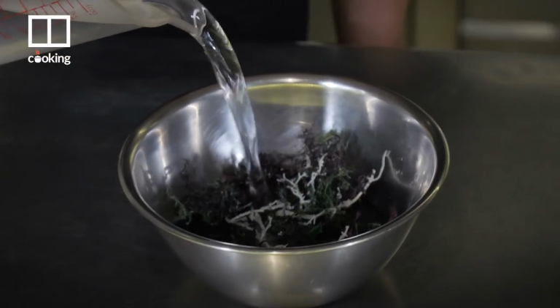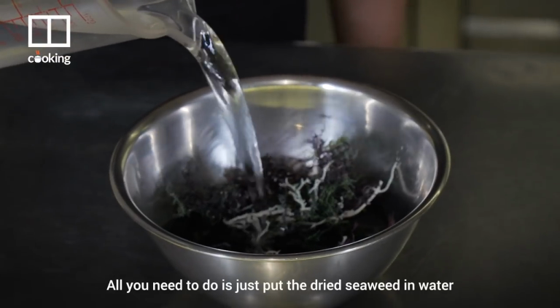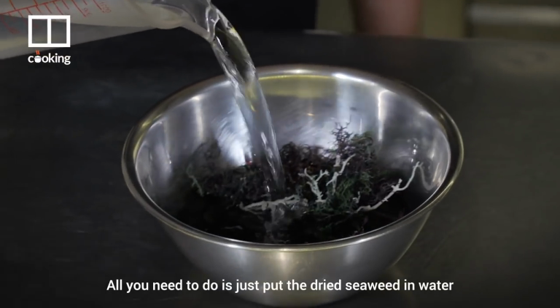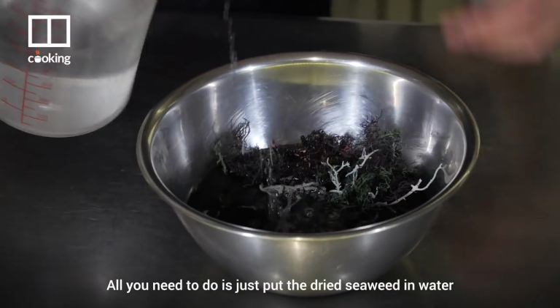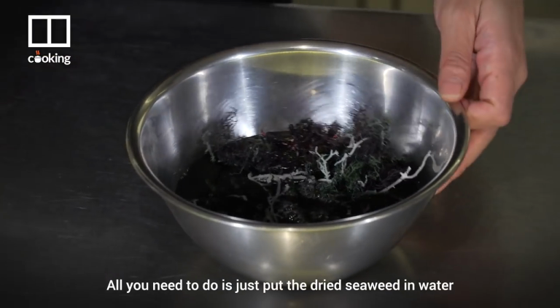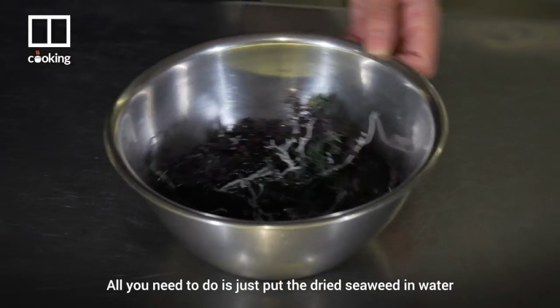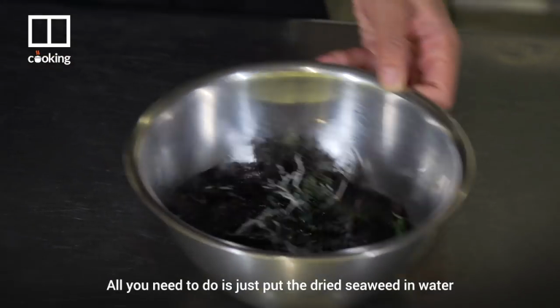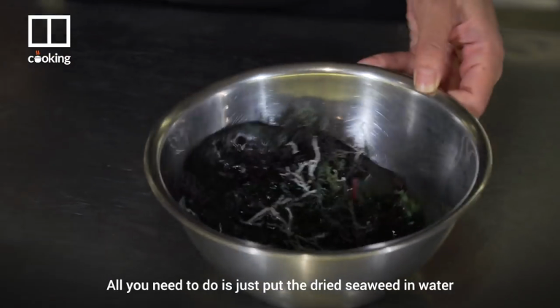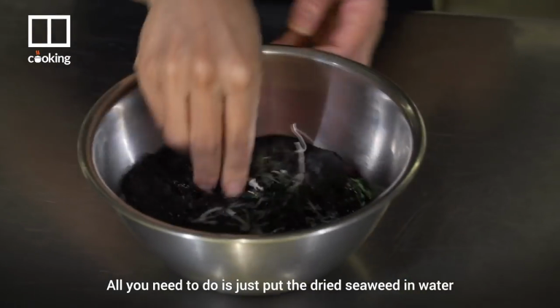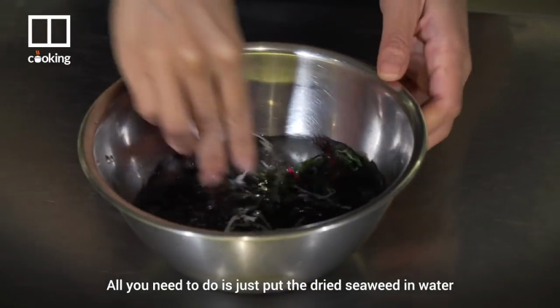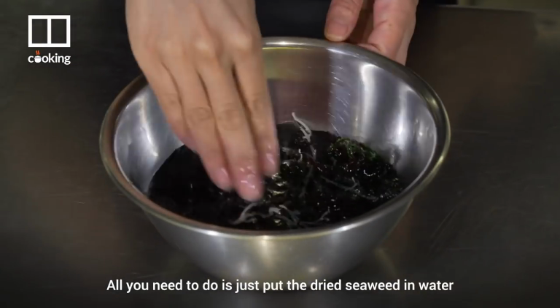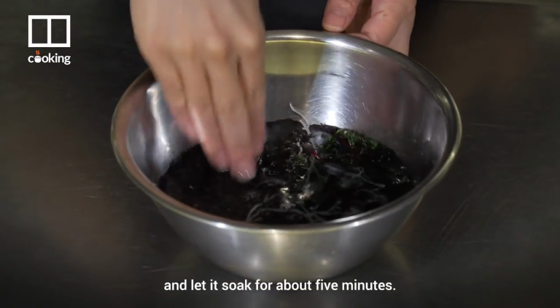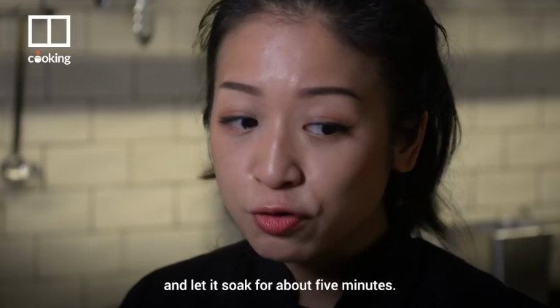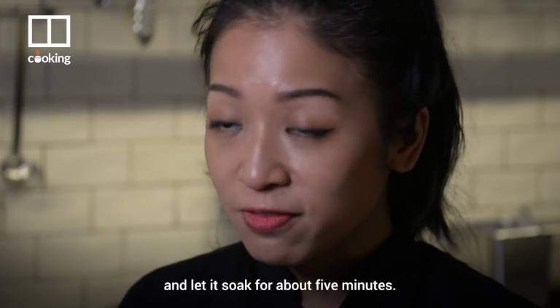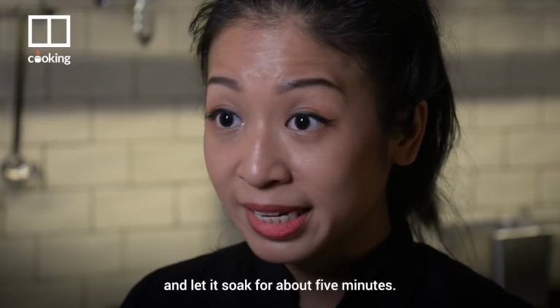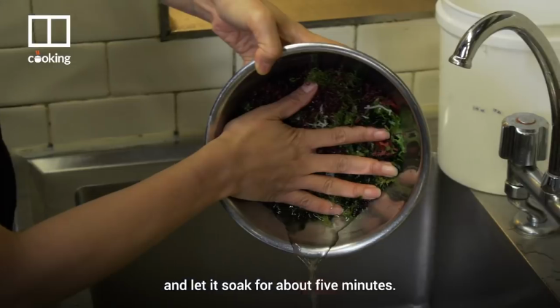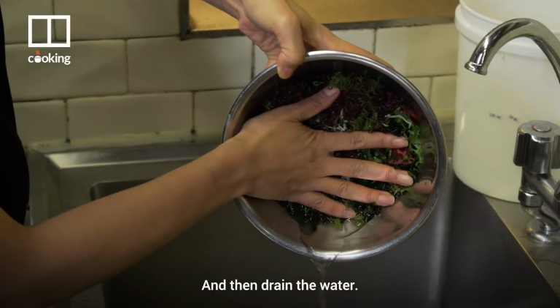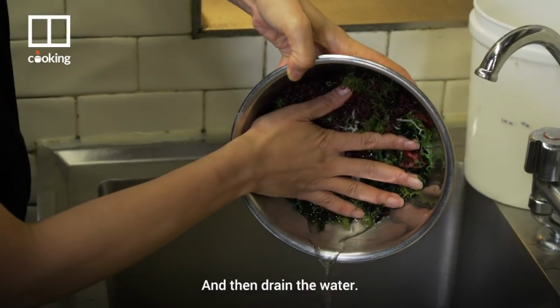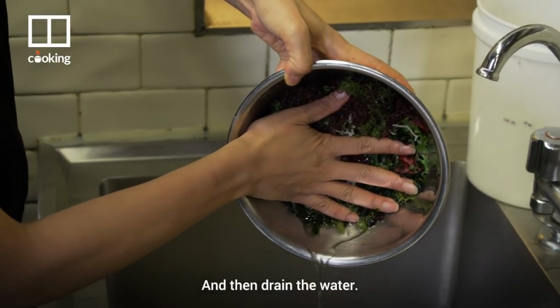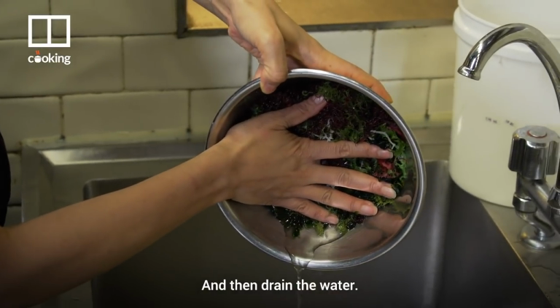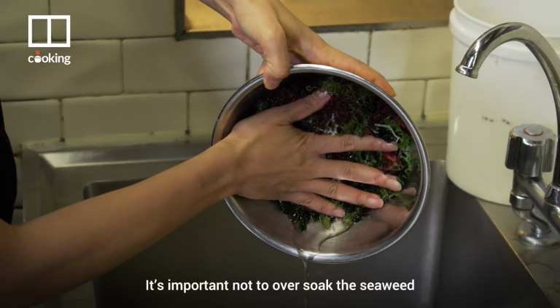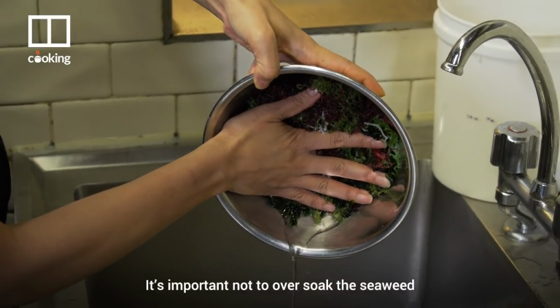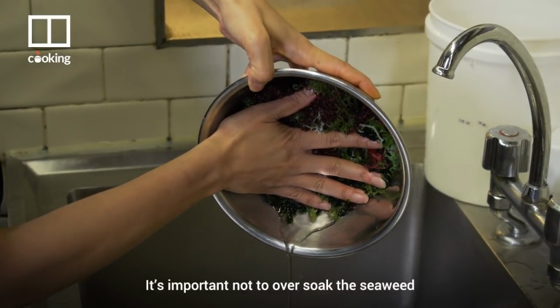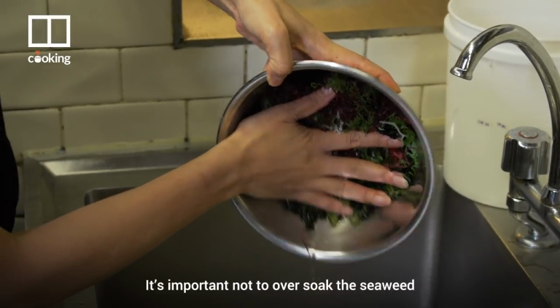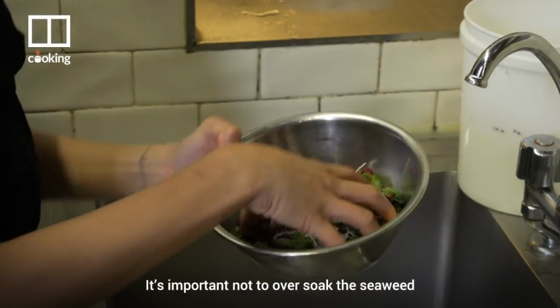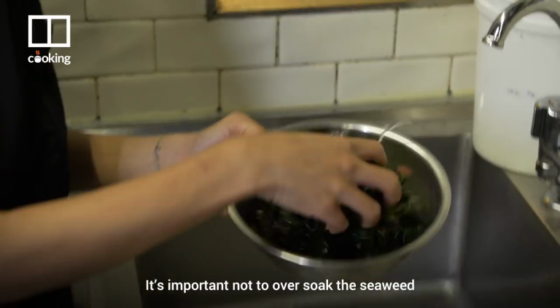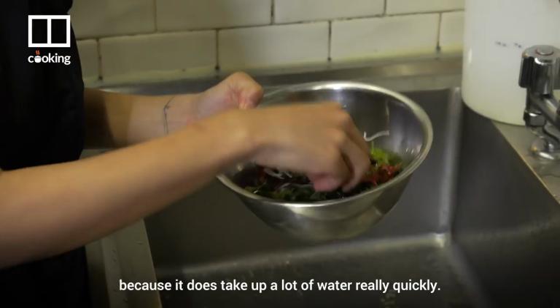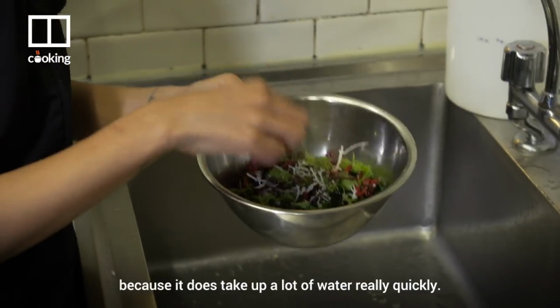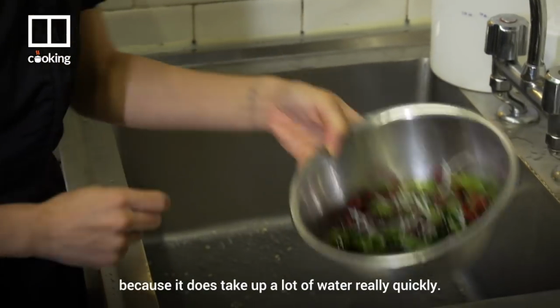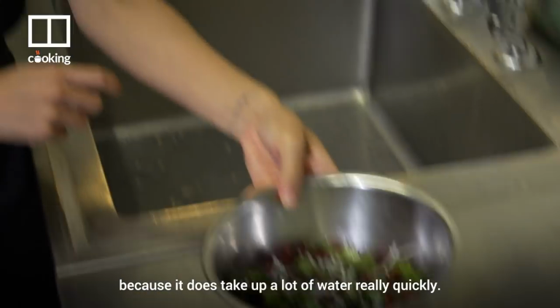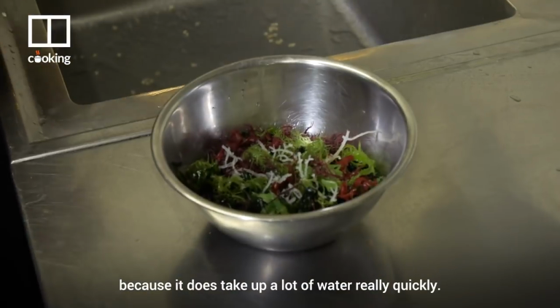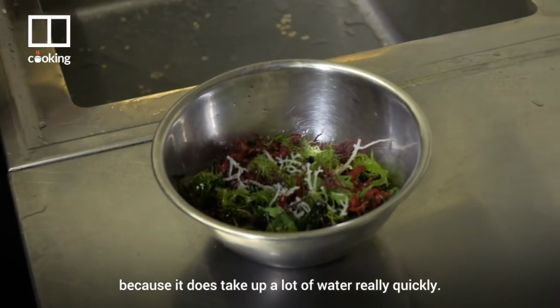All you need to do is put the dried seaweed in water and let it soak for about five minutes, then drain the water. It's important not to over soak the seaweed because it takes up a lot of water really quickly.